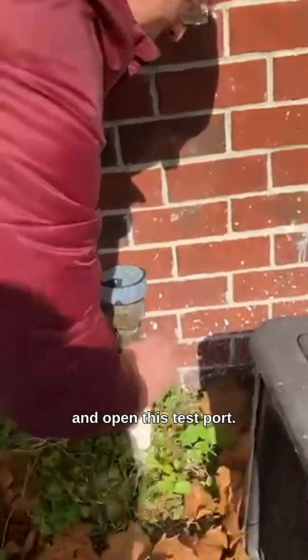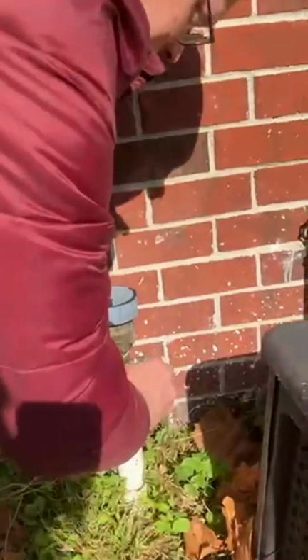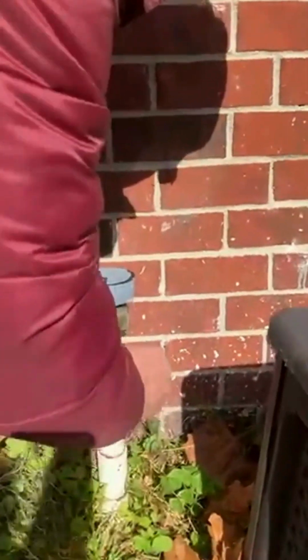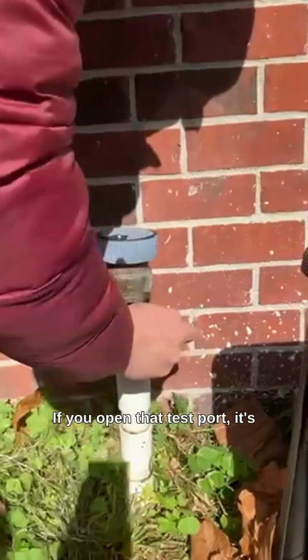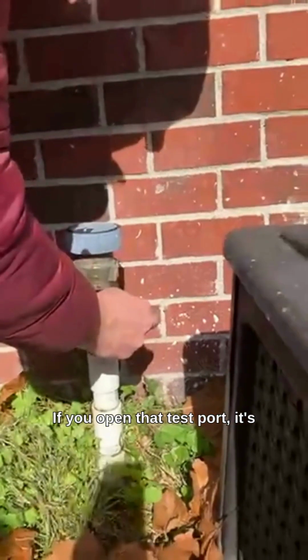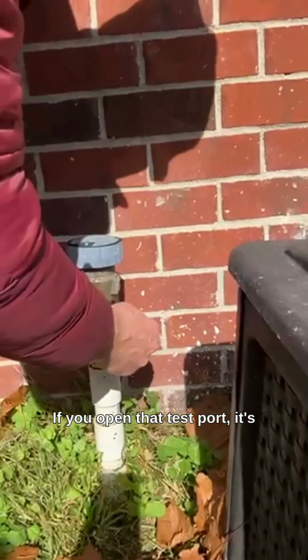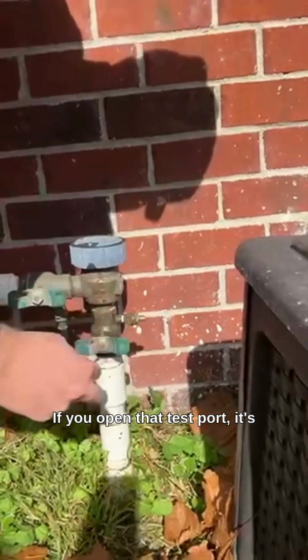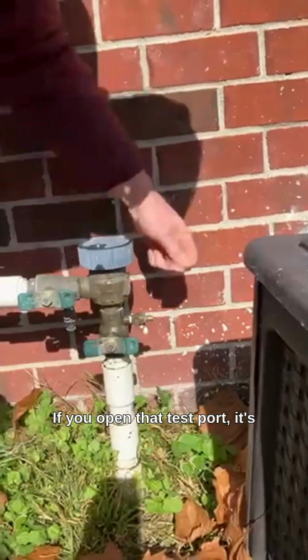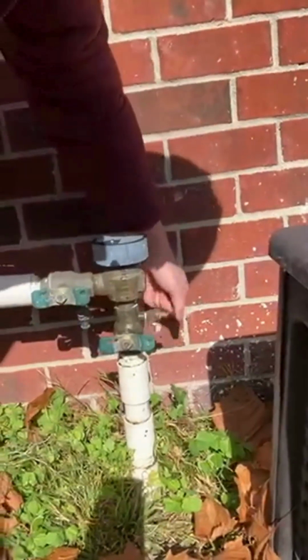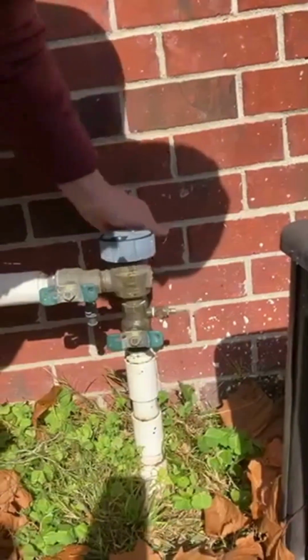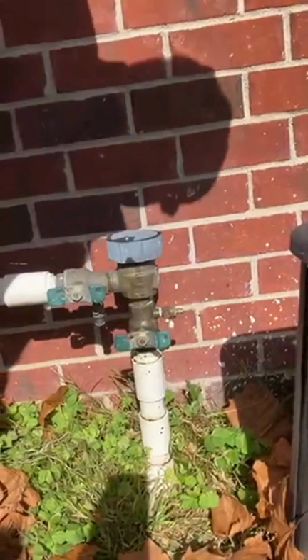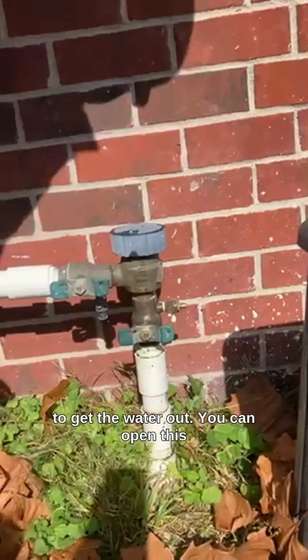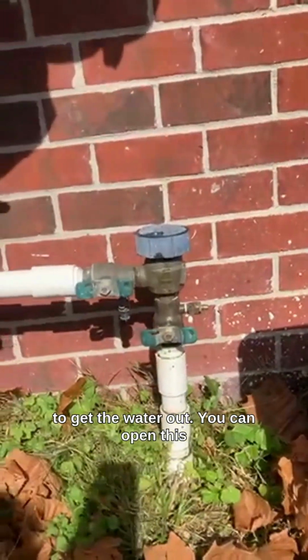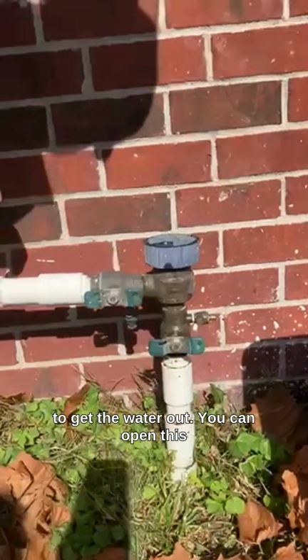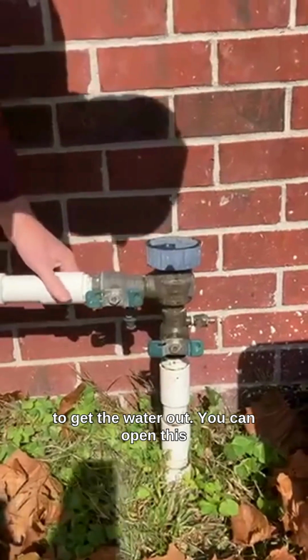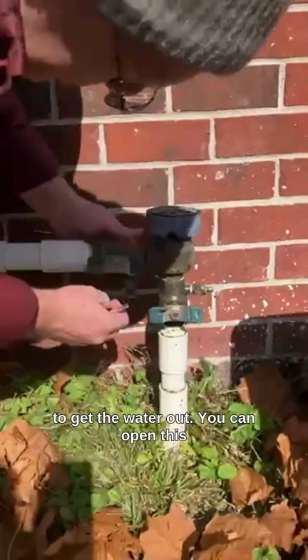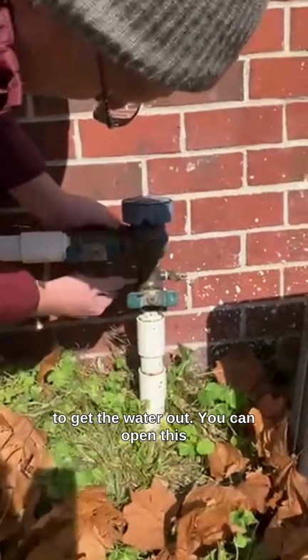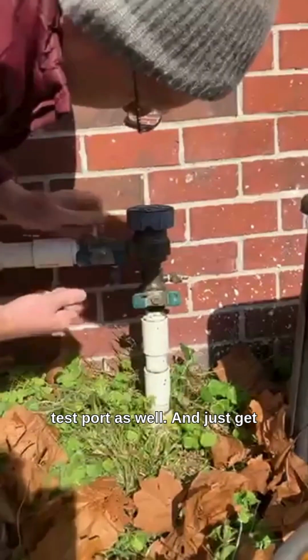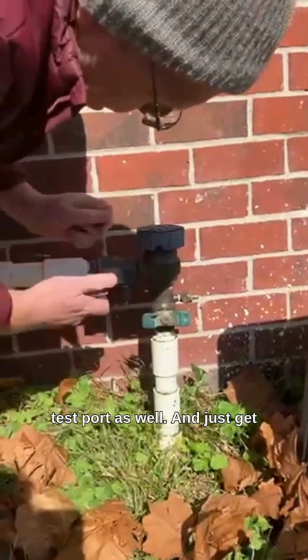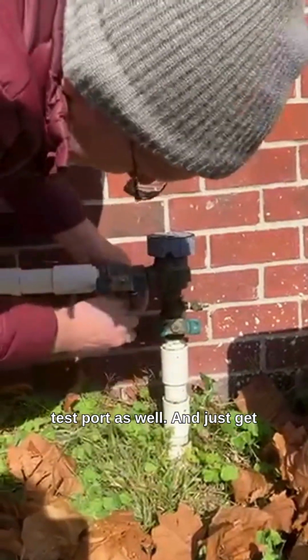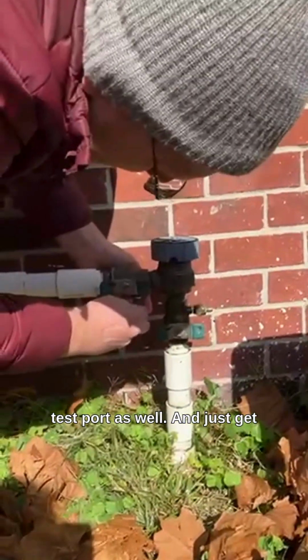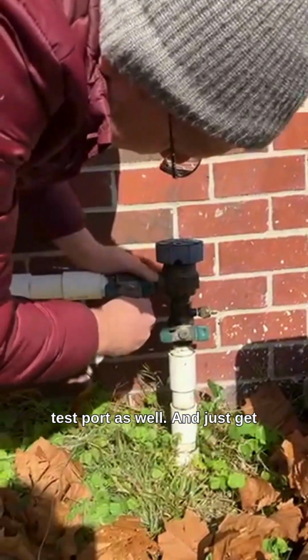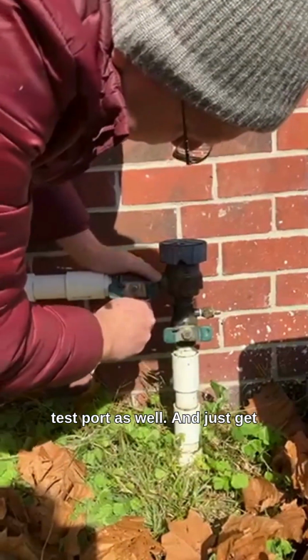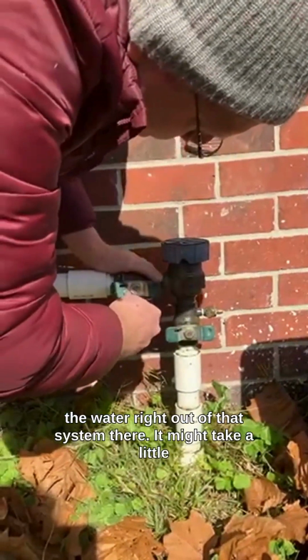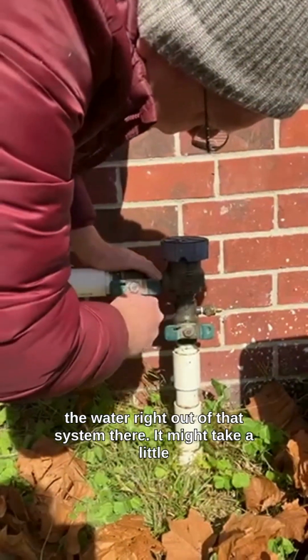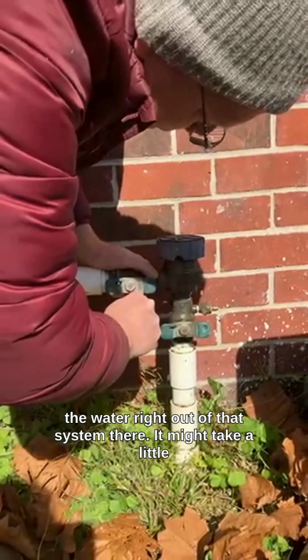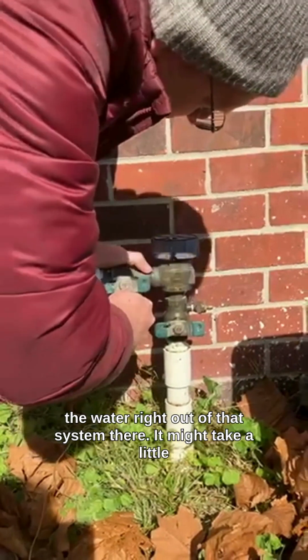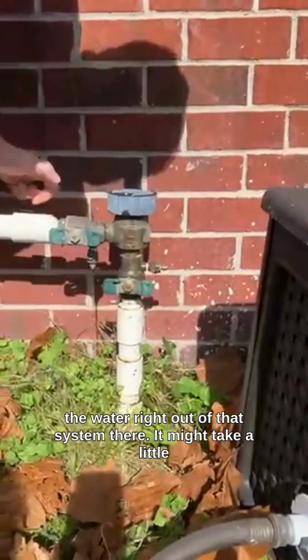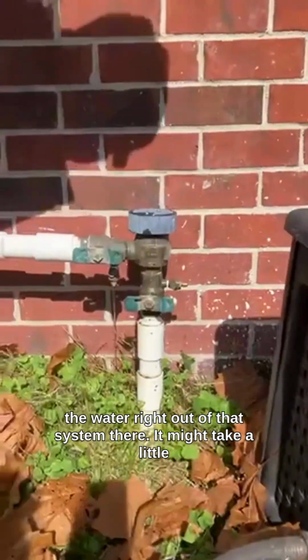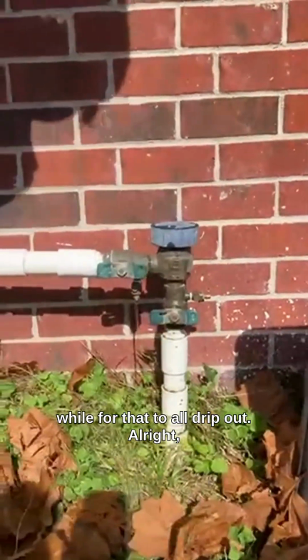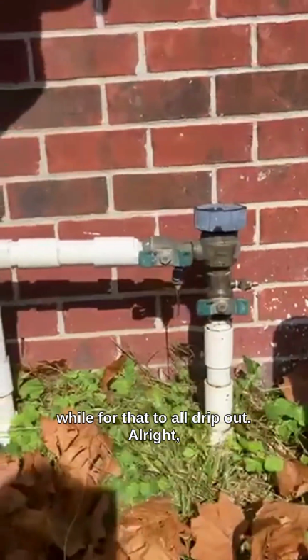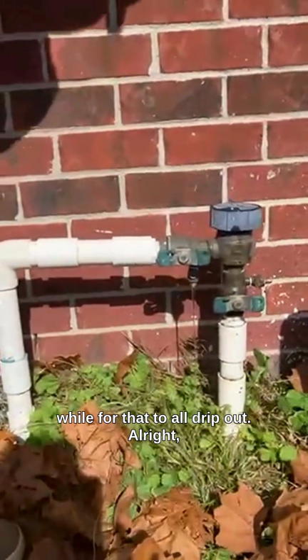If you open that test port it's gonna get the water out. You can open this test port as well and just get the water right out of that system there. It might take a little while for that to all drip out.